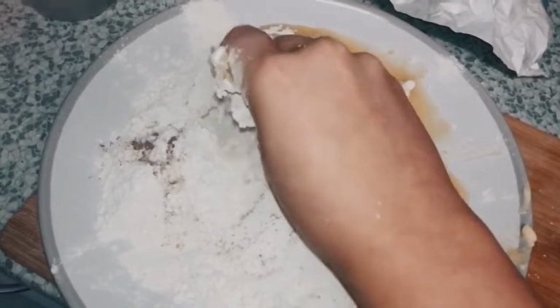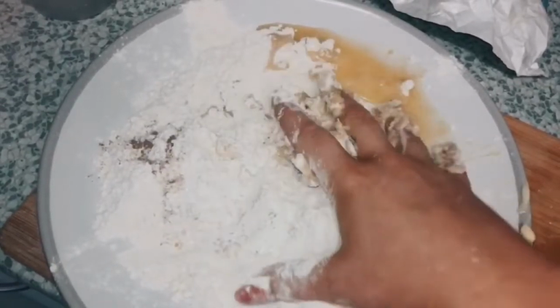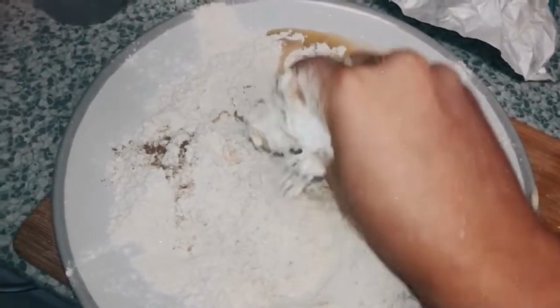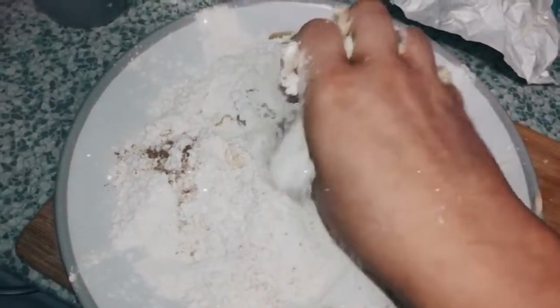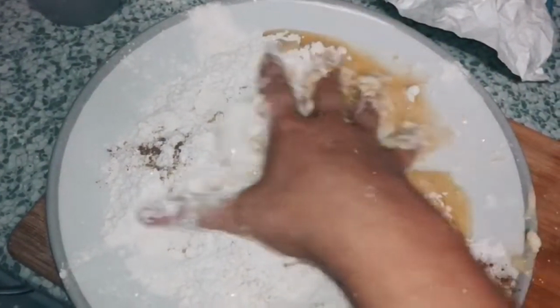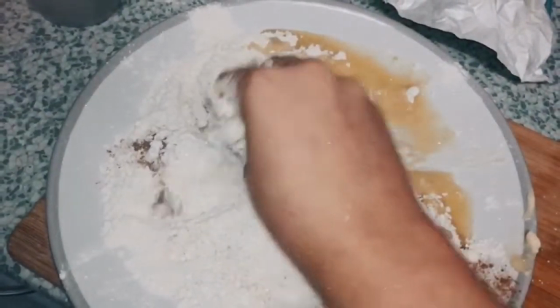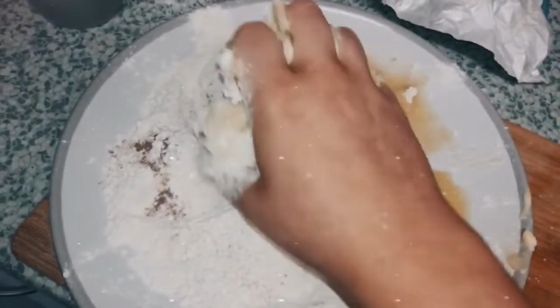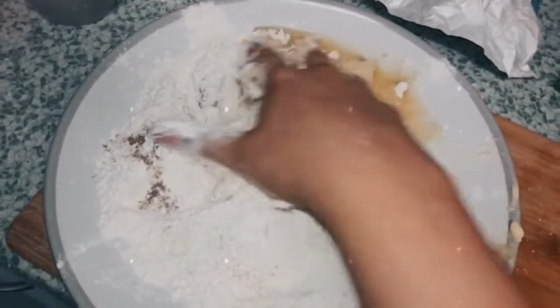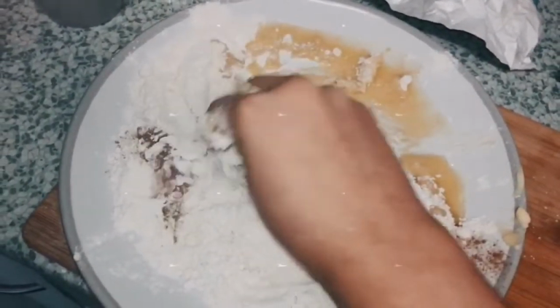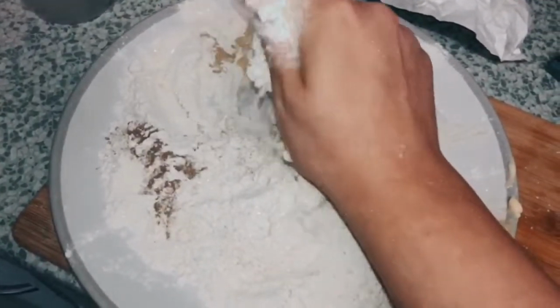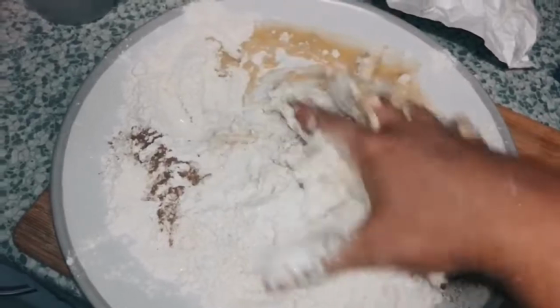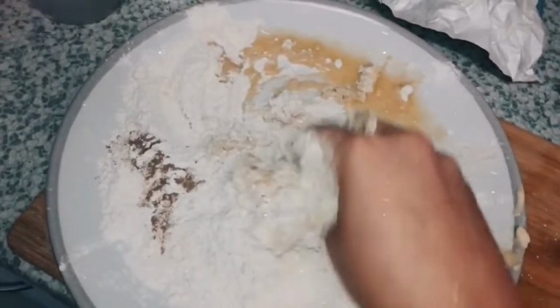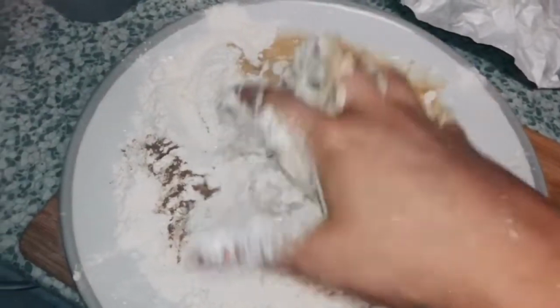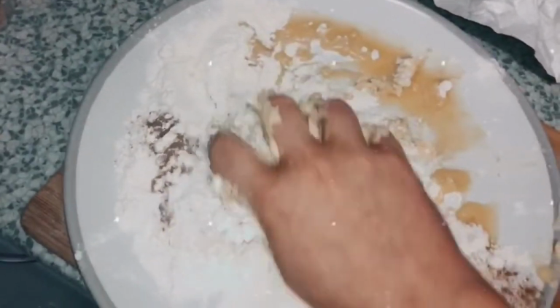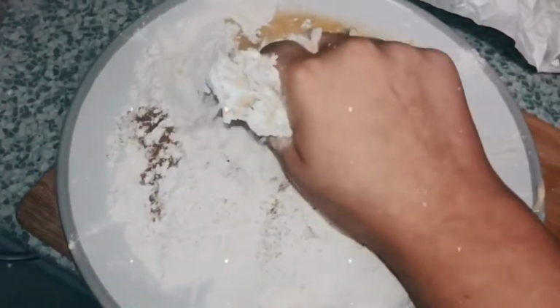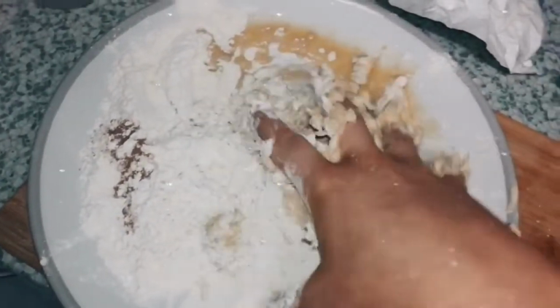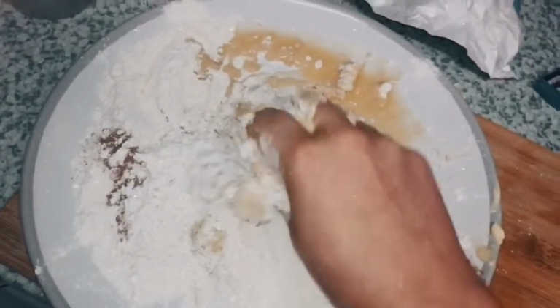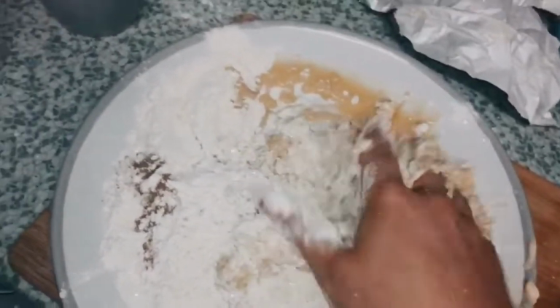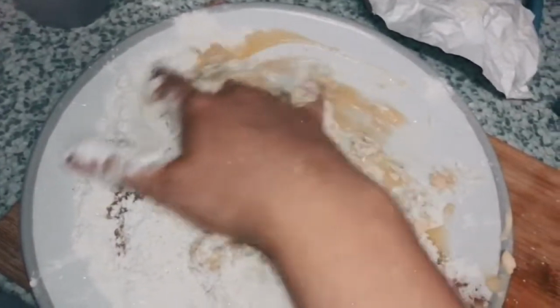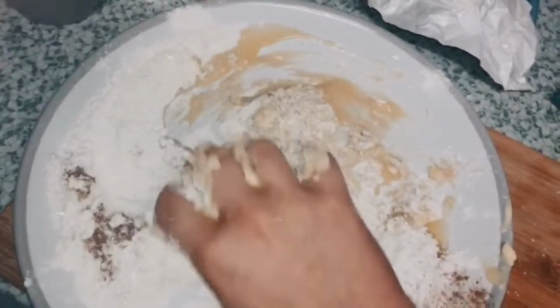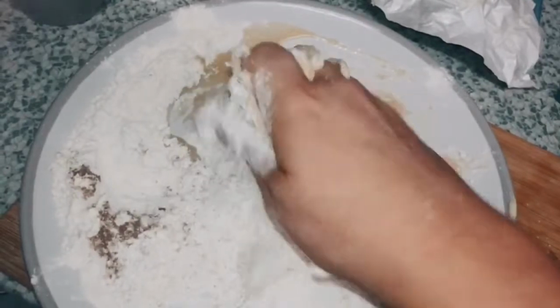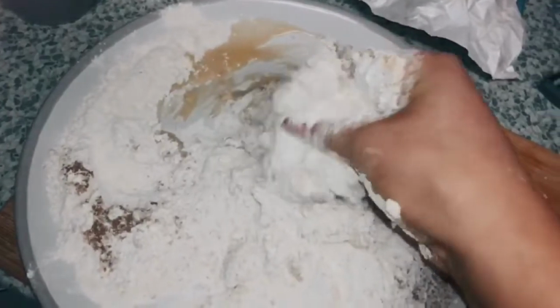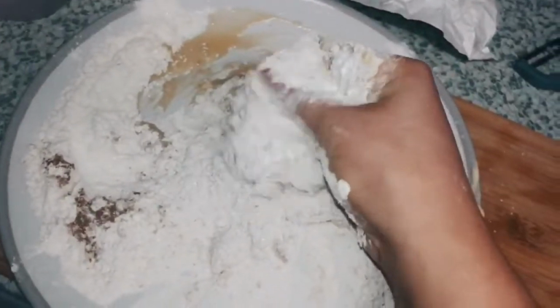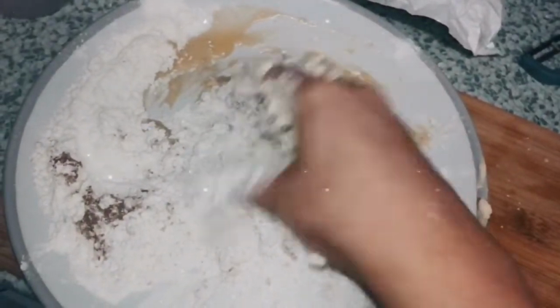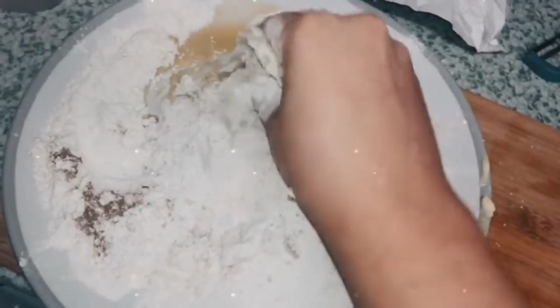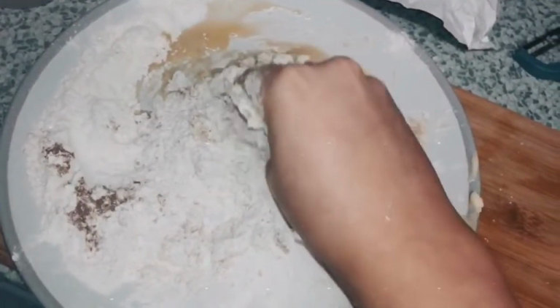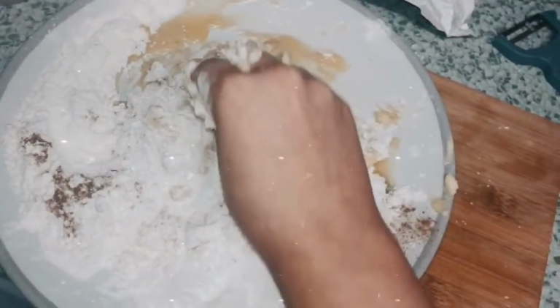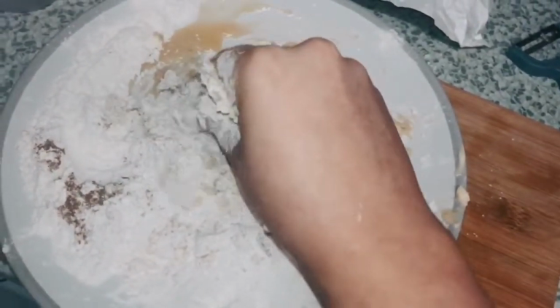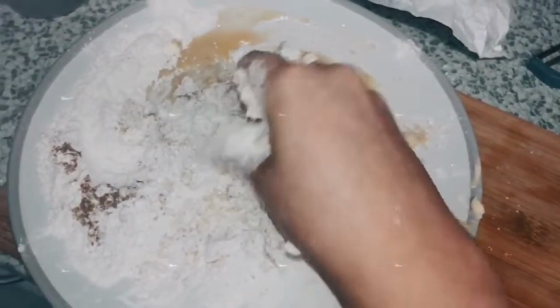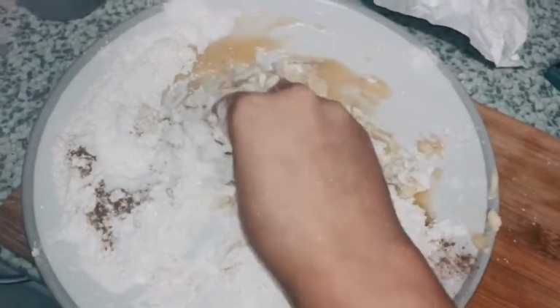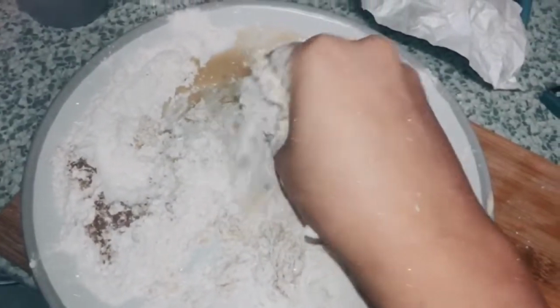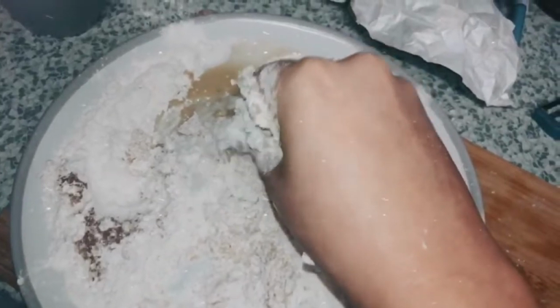If it's still a little bit sticky after you're finished, add a little bit more flour. If it's too dry, add a little bit more butter. You just keep rubbing it together like so with your hands until you get a nice crumble feel.